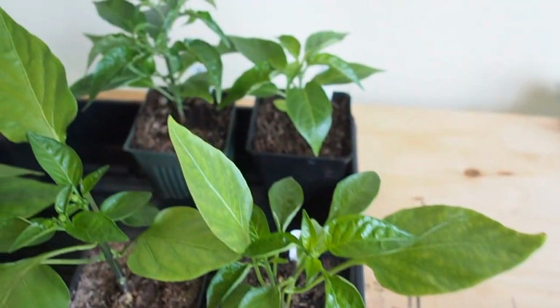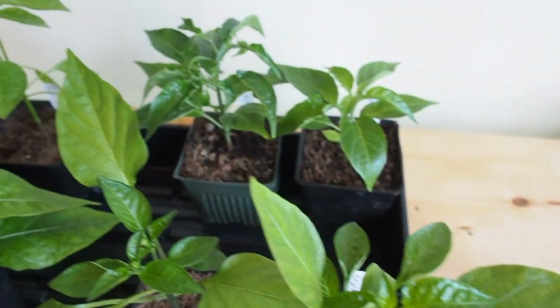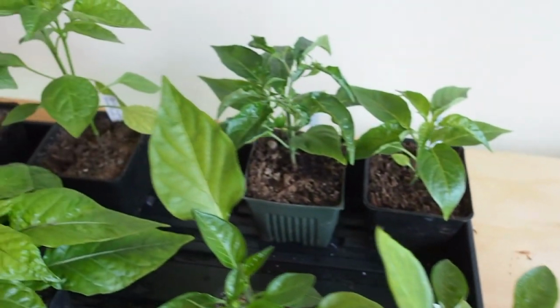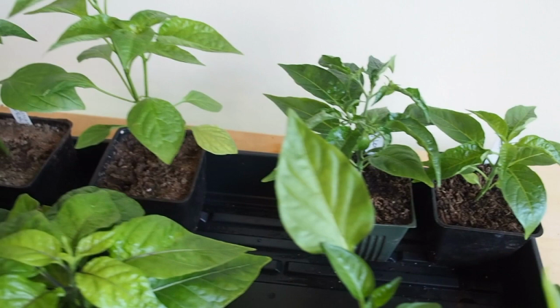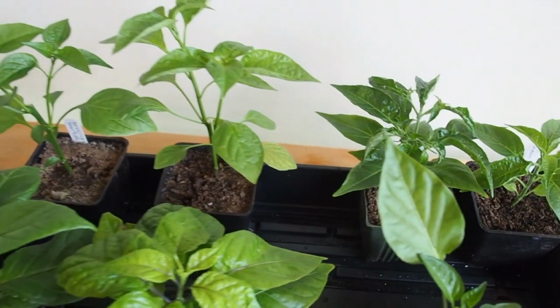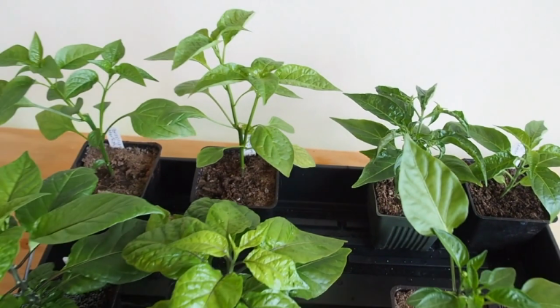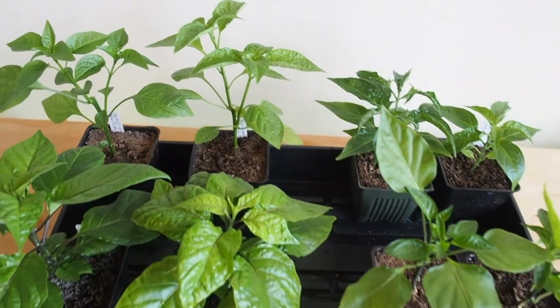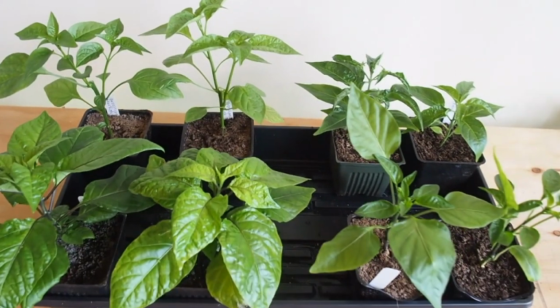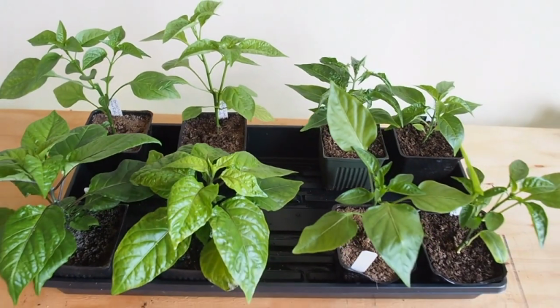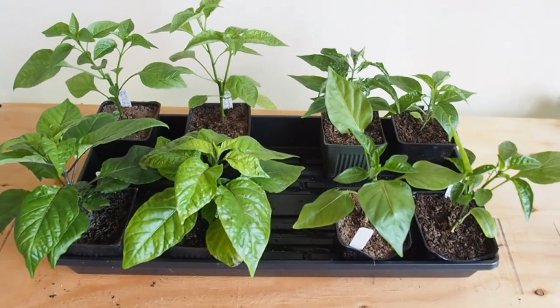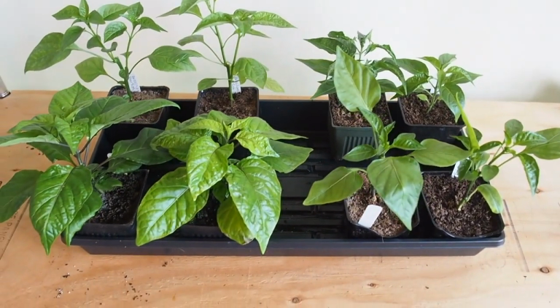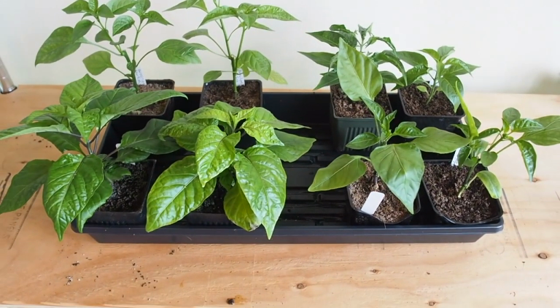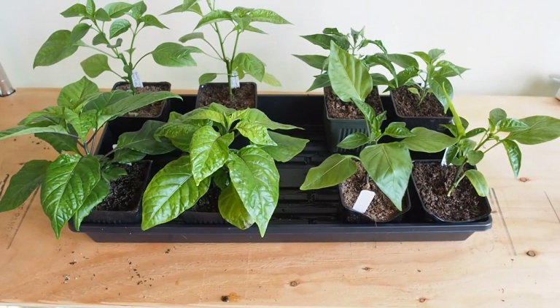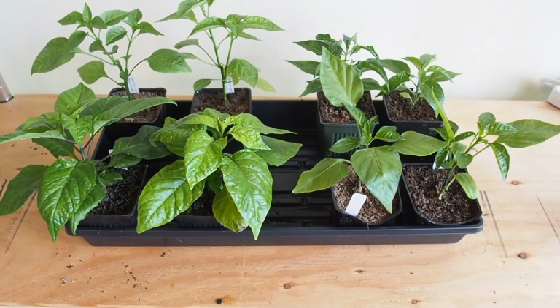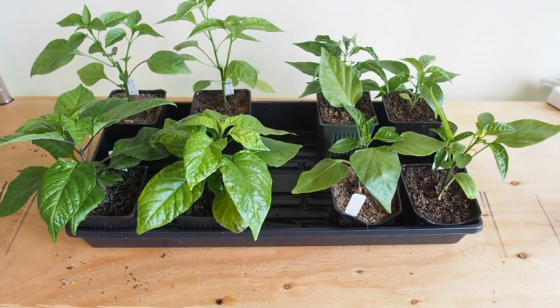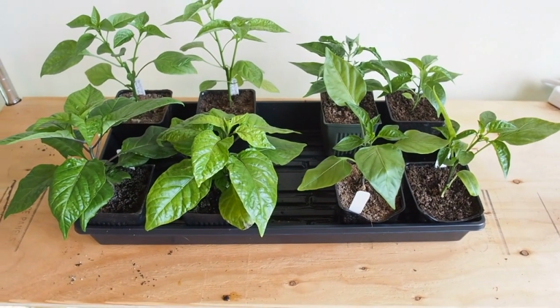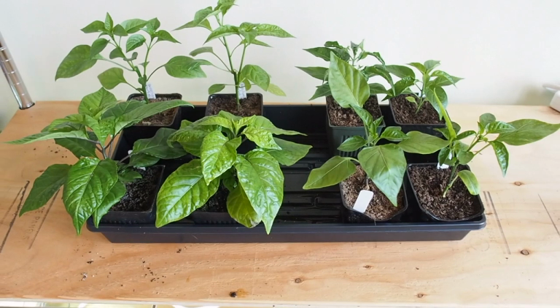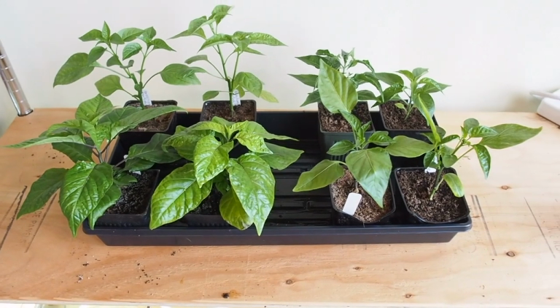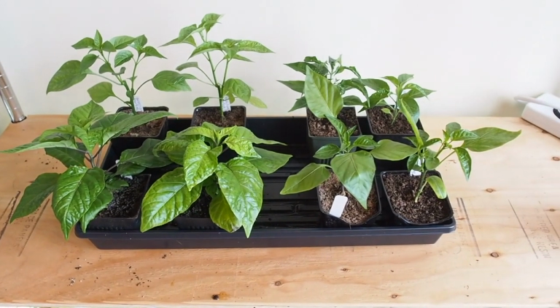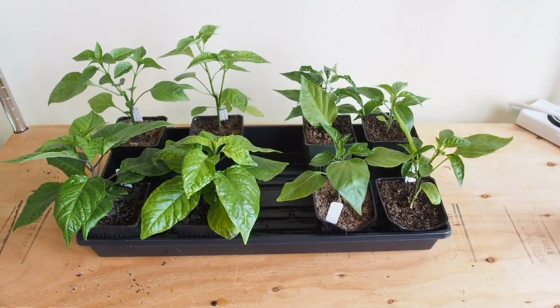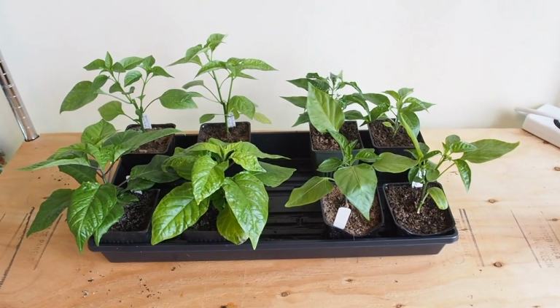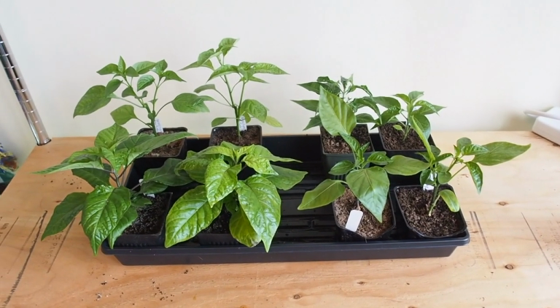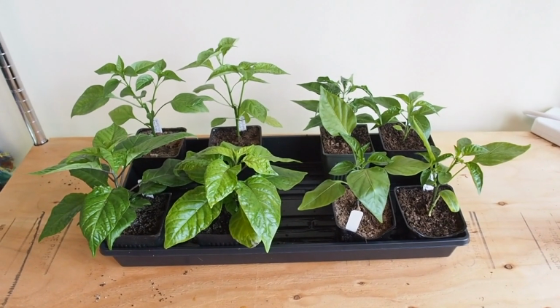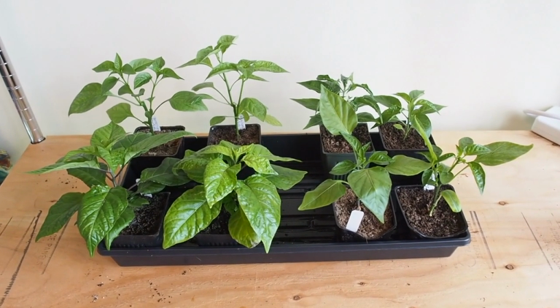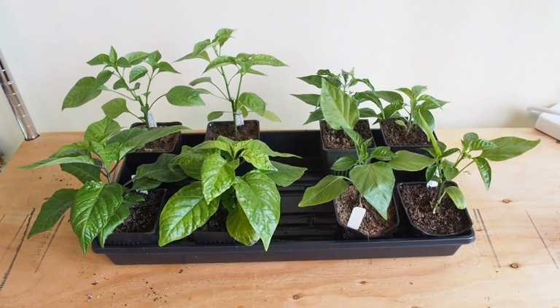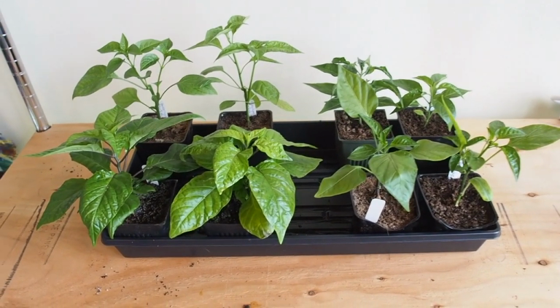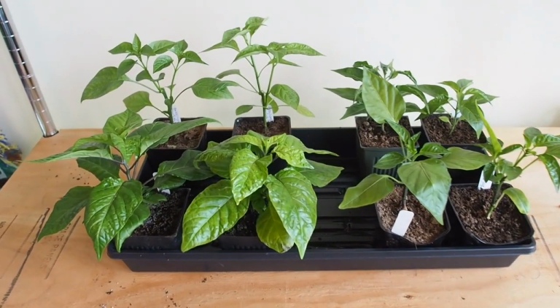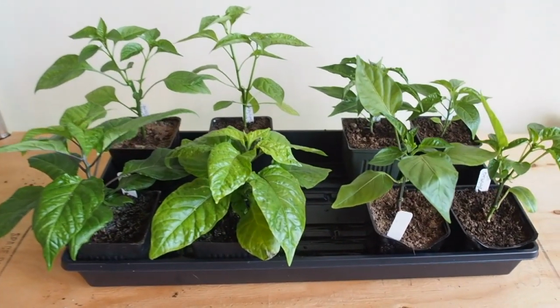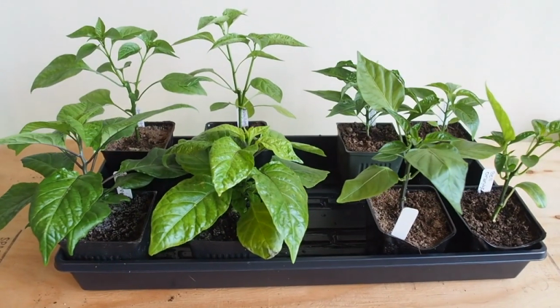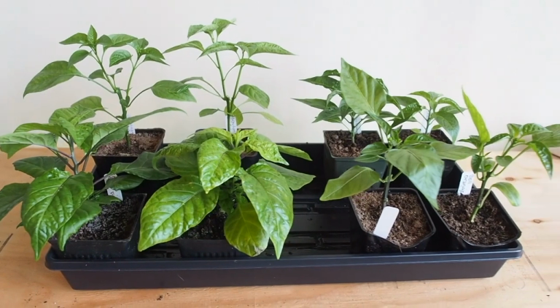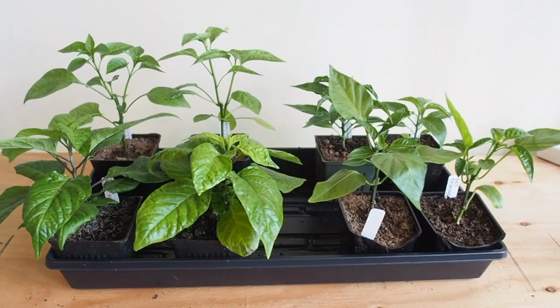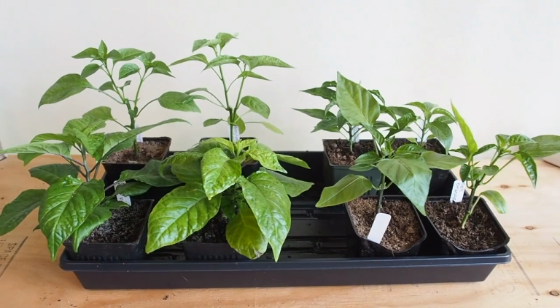So that's the comparison — not a whole lot of difference, maybe slightly lighter leaves on the LED, but the height is about the same and they all look pretty healthy.